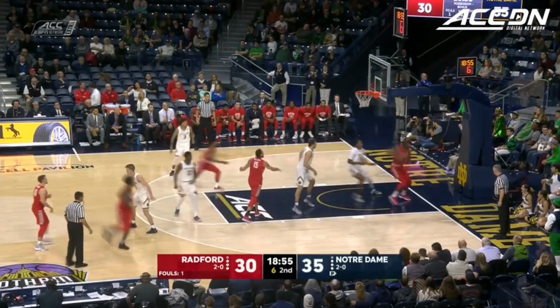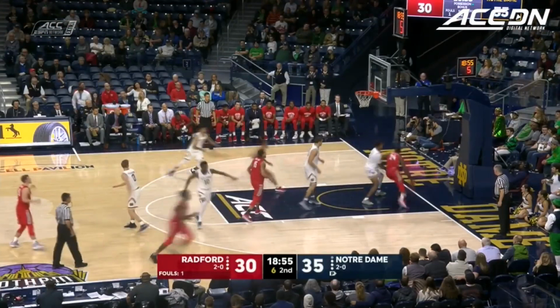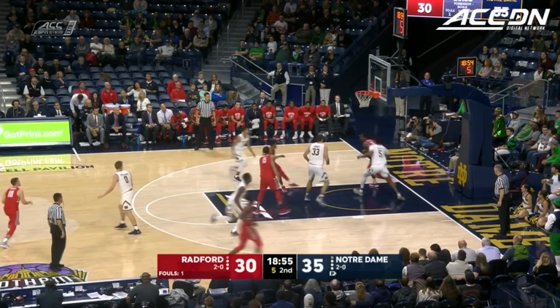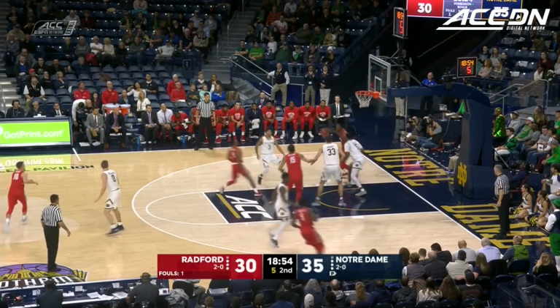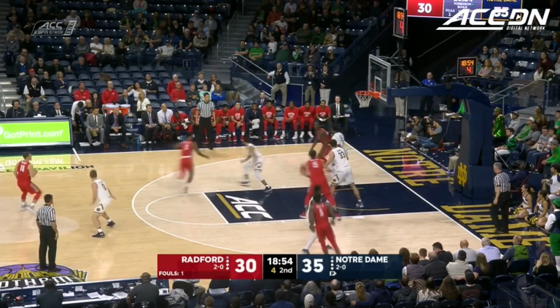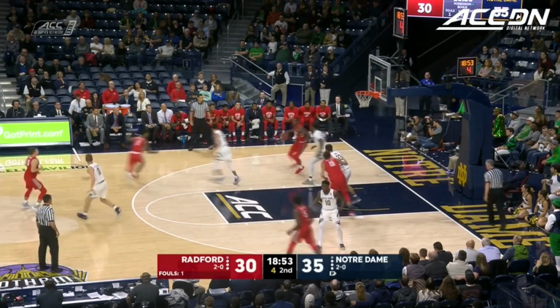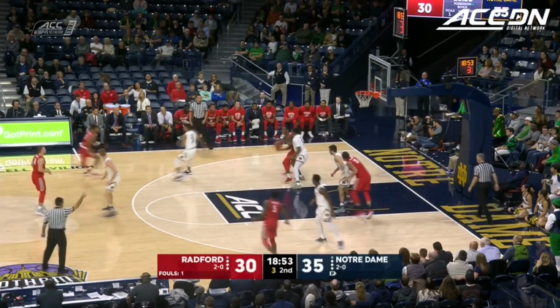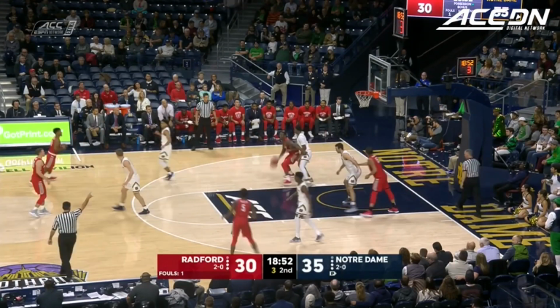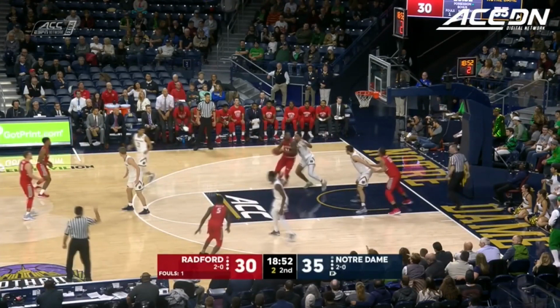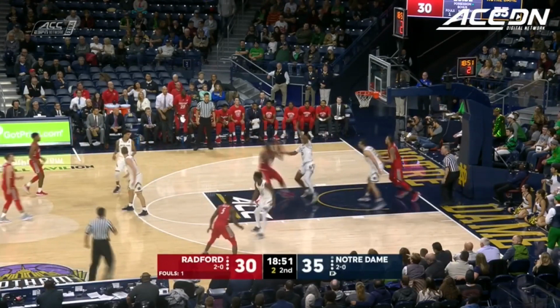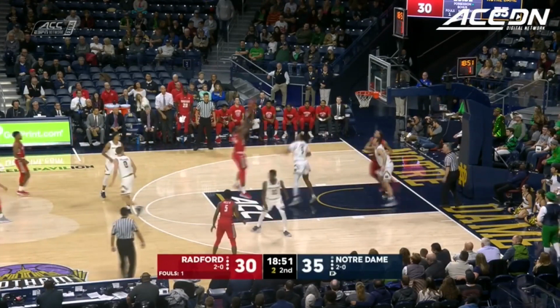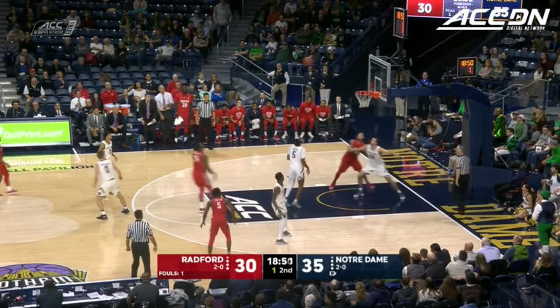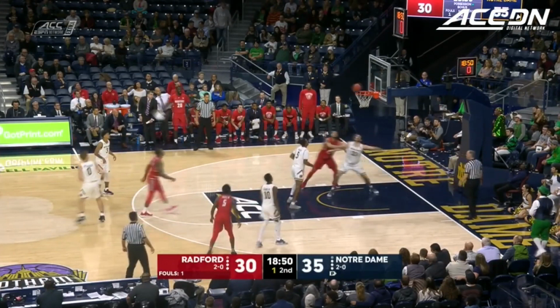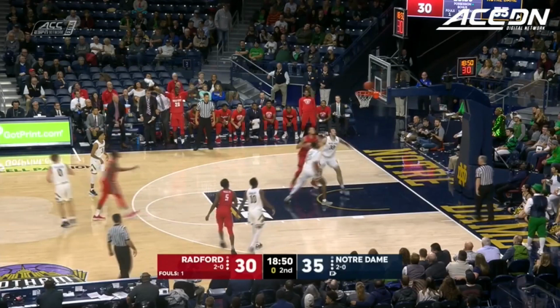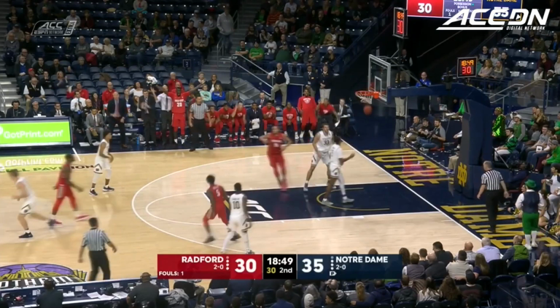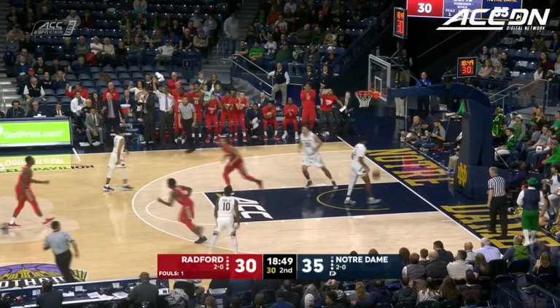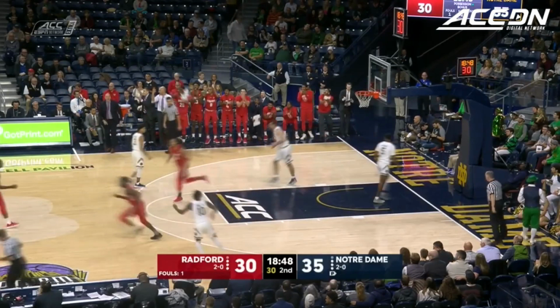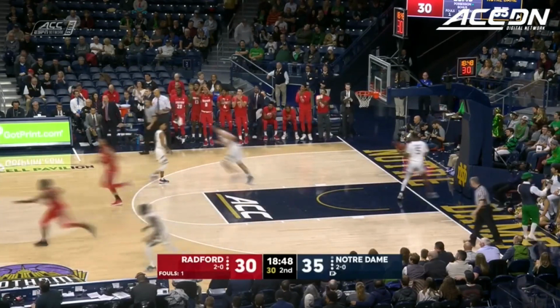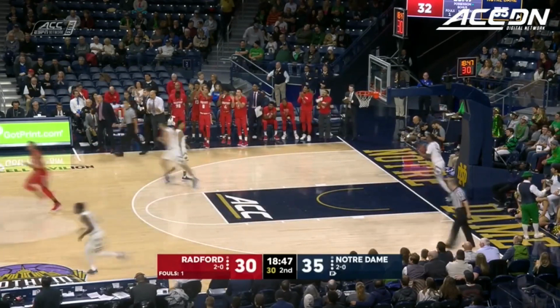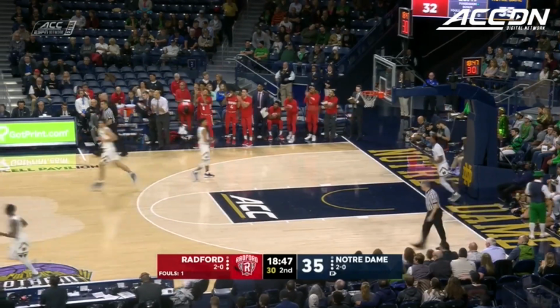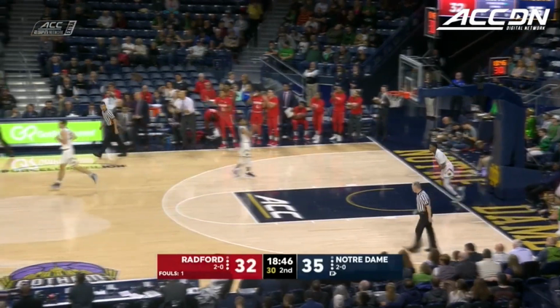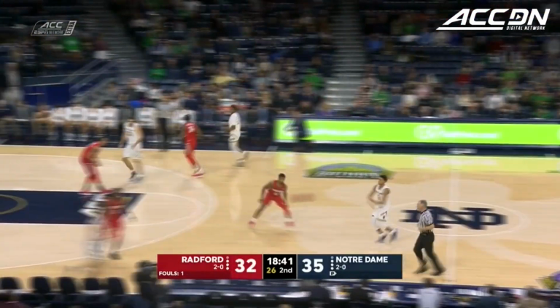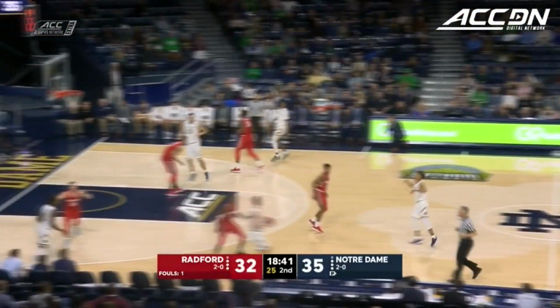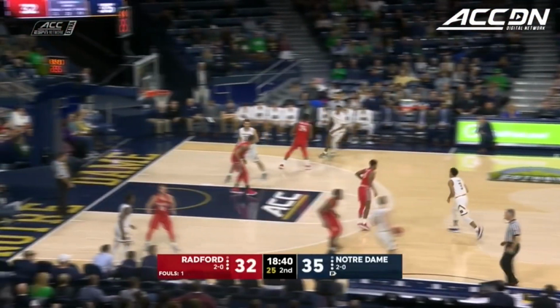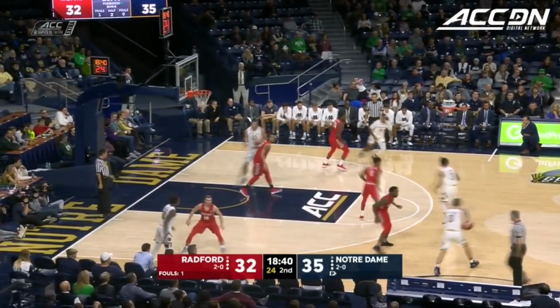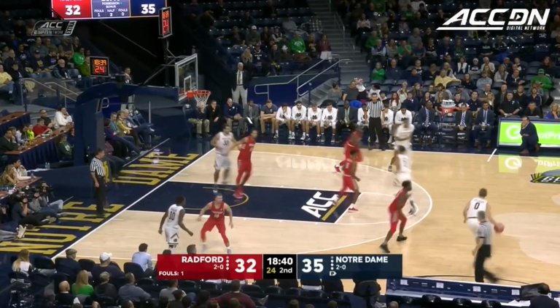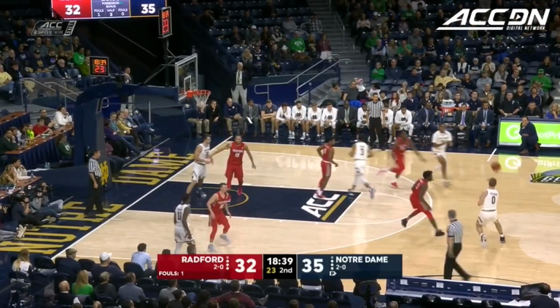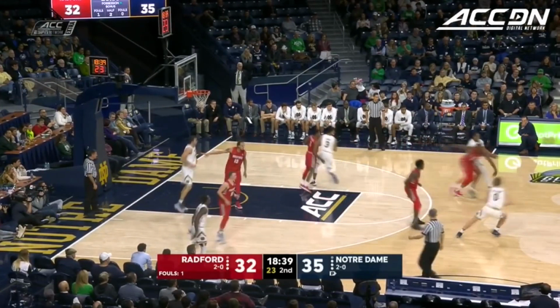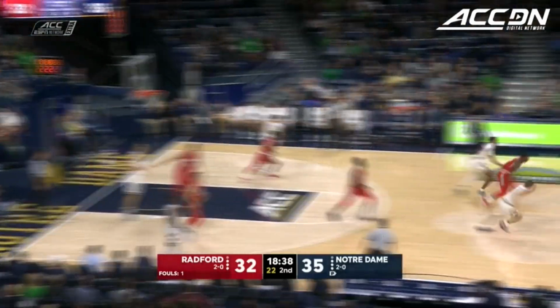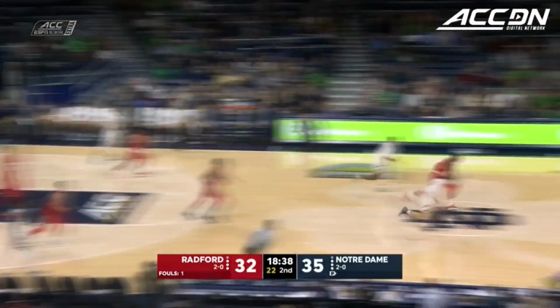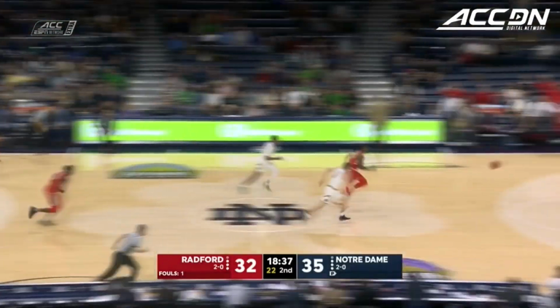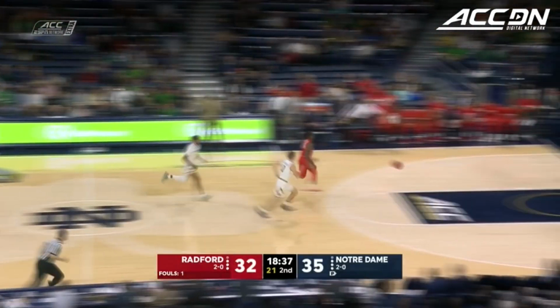Last year and so far a 1-0 mark in the Gotham Classic, looking to make it two if they can get the W over Radford. But the Highlanders are hanging in there, only down by three. Little job on Tanner — that was evident. But then they were able to get the ball inside.